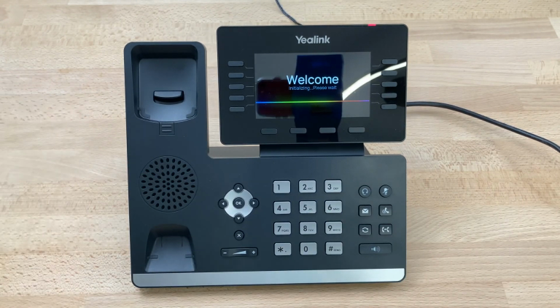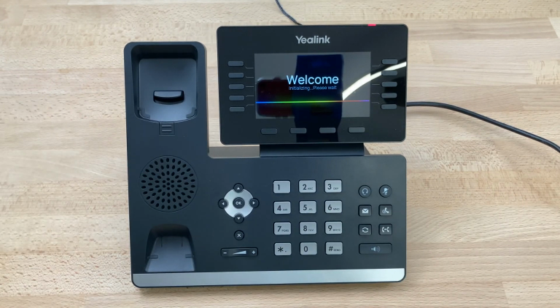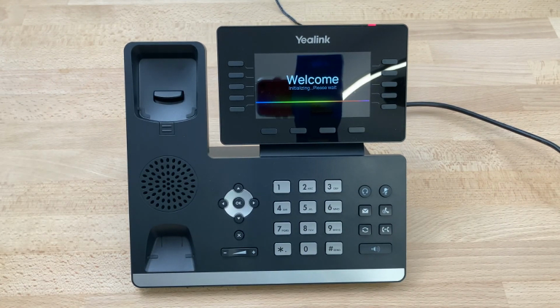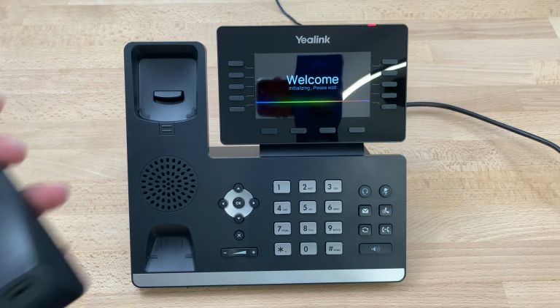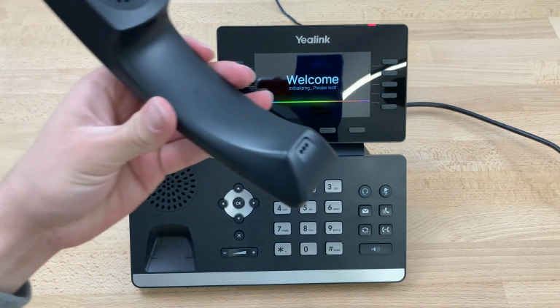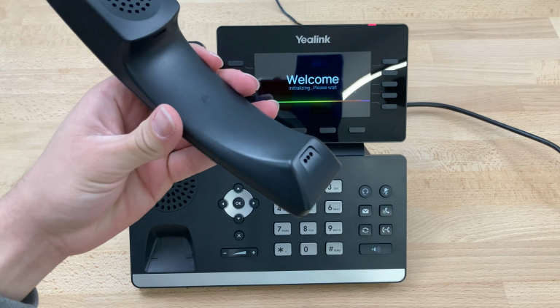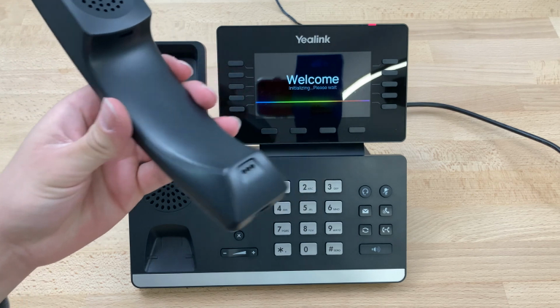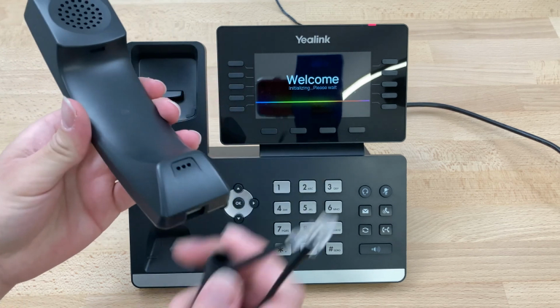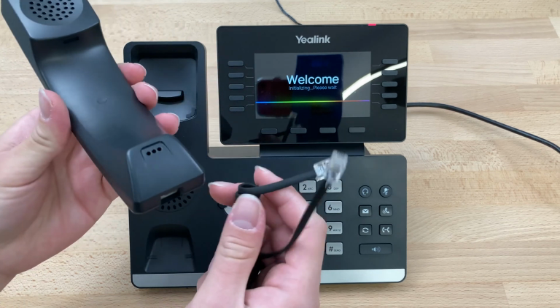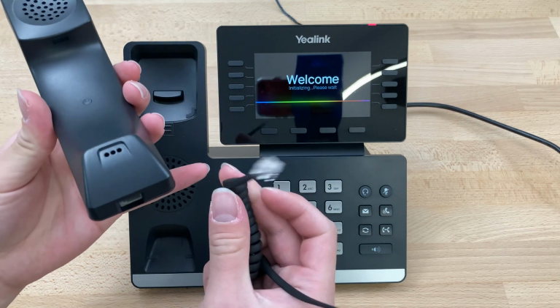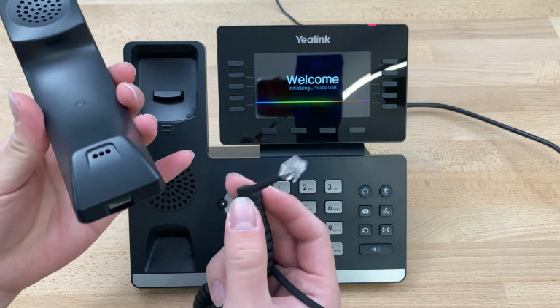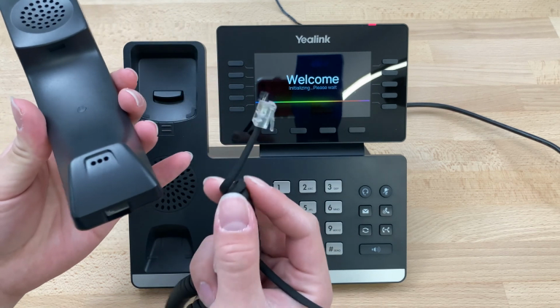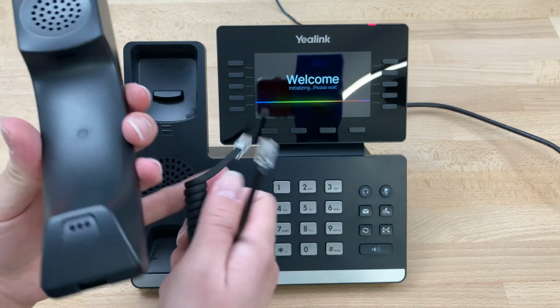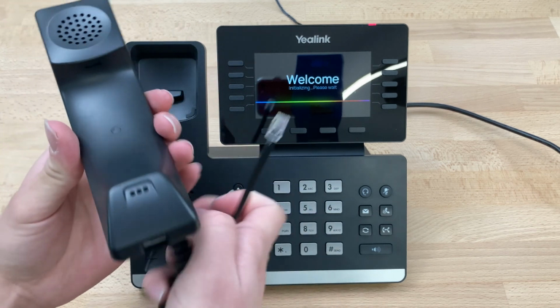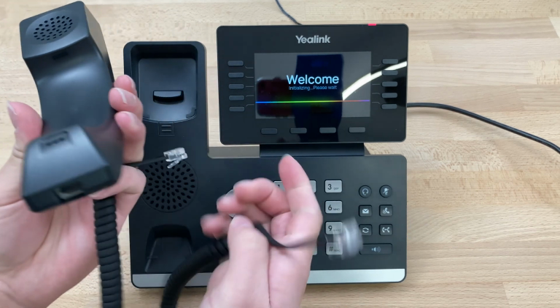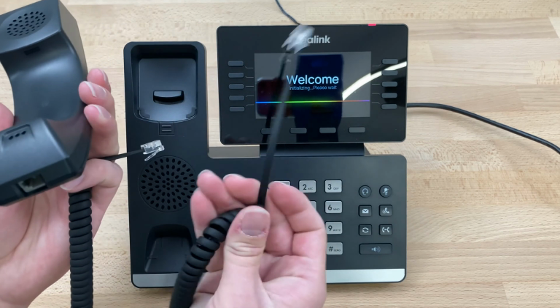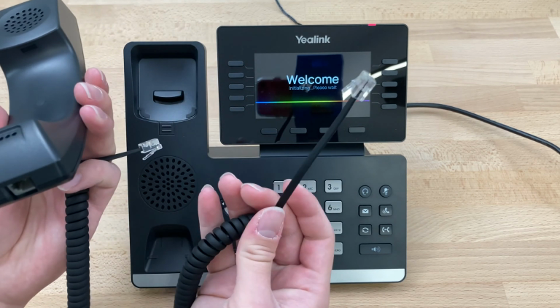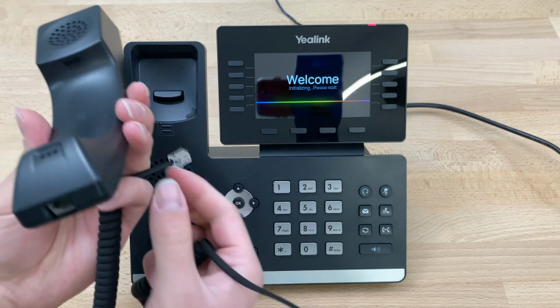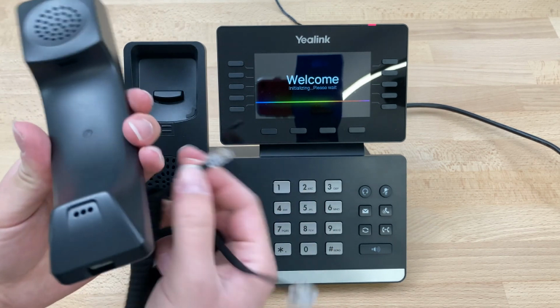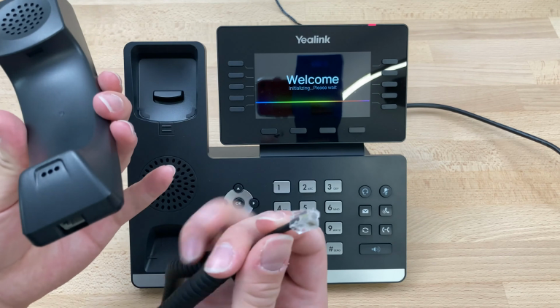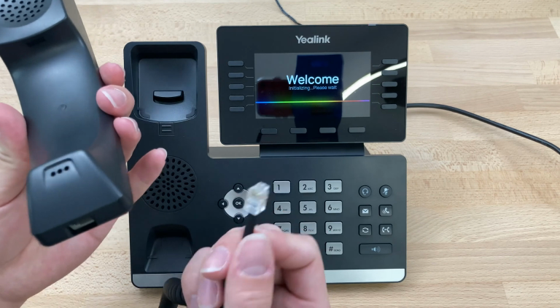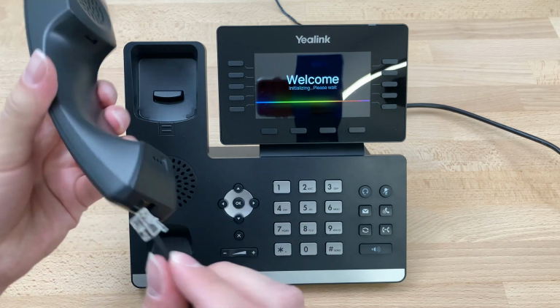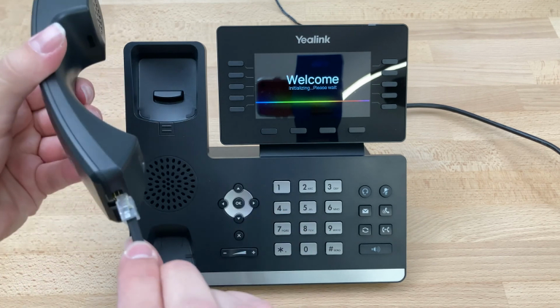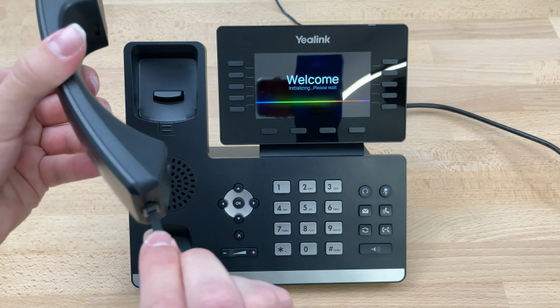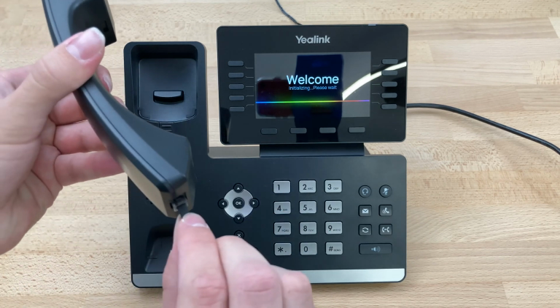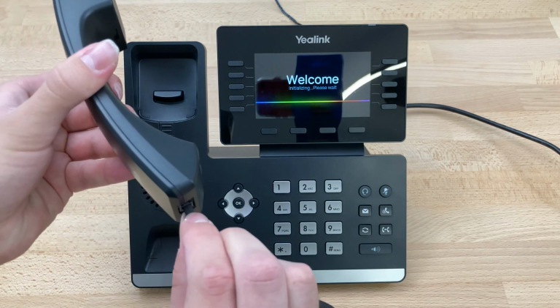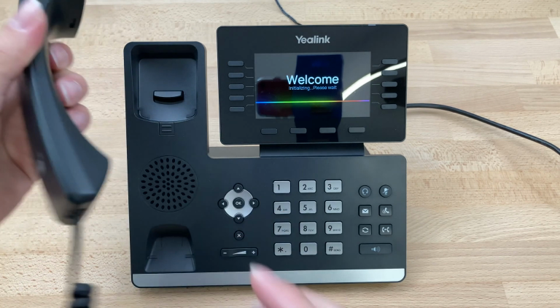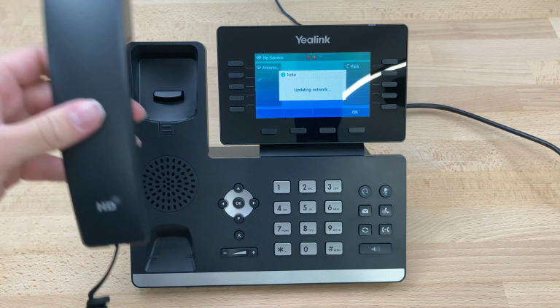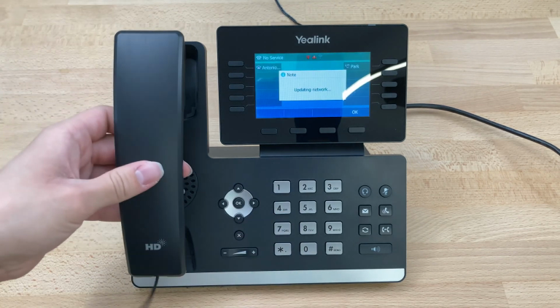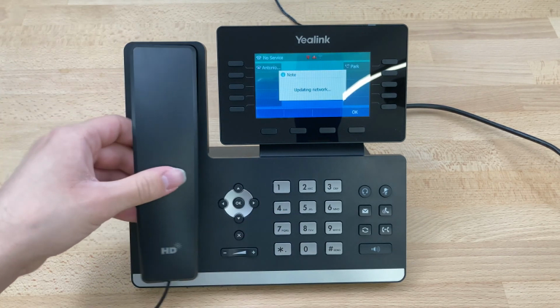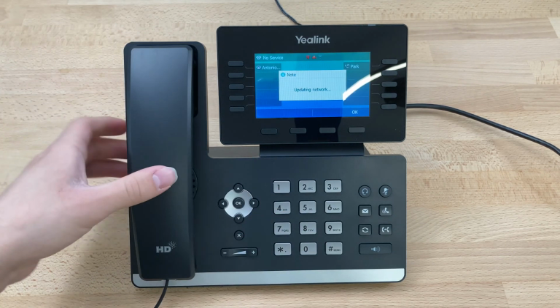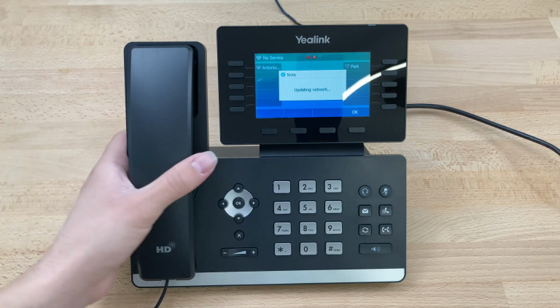While that's doing that, we'll grab our handset and our handset cable, which has a short end and a long end. Take the short end, plug it into the bottom of the handset, and put that on the cradle.